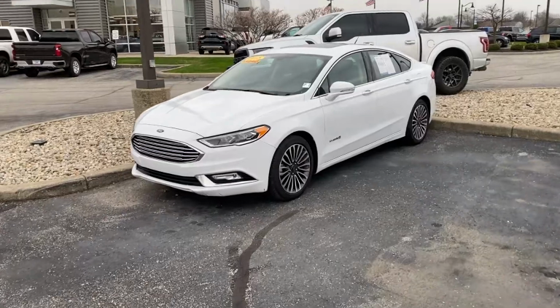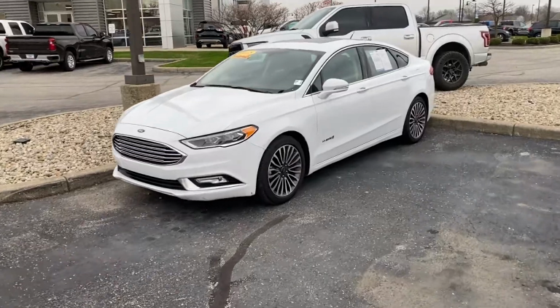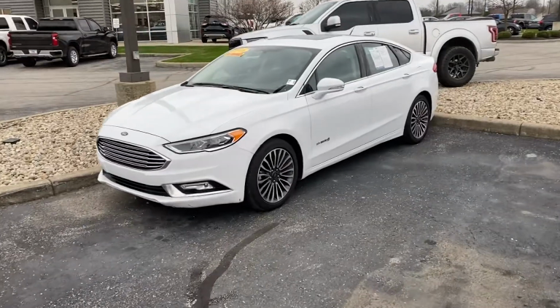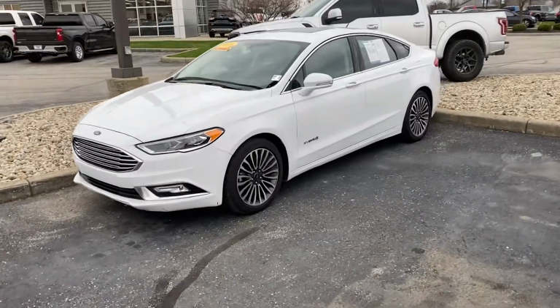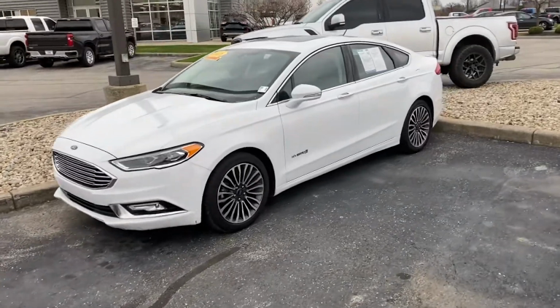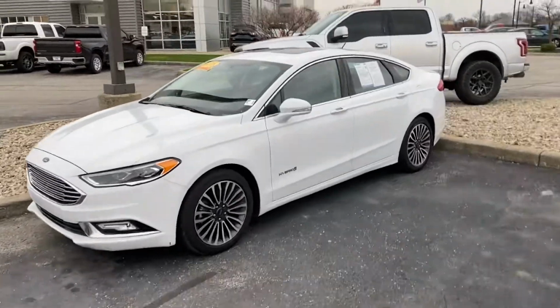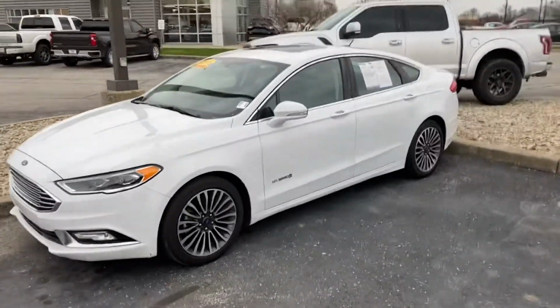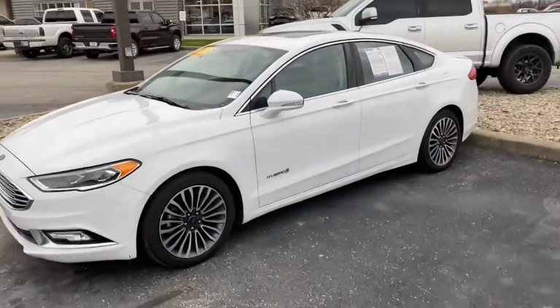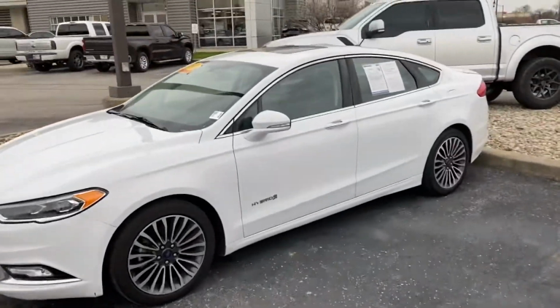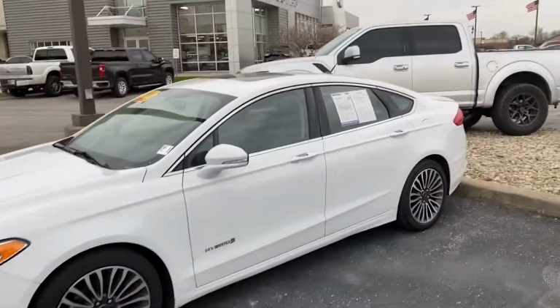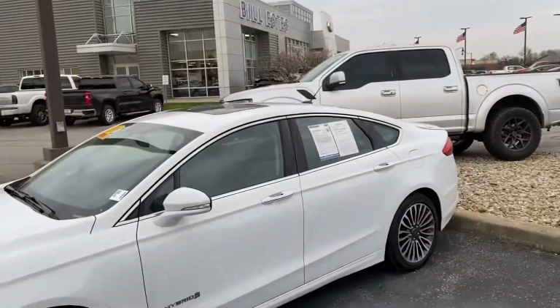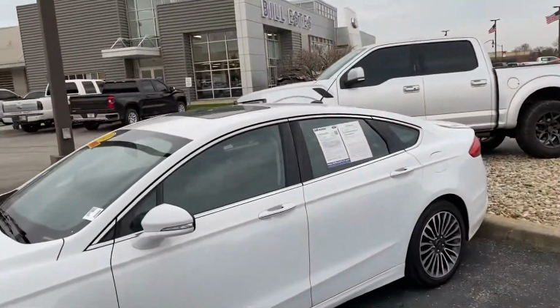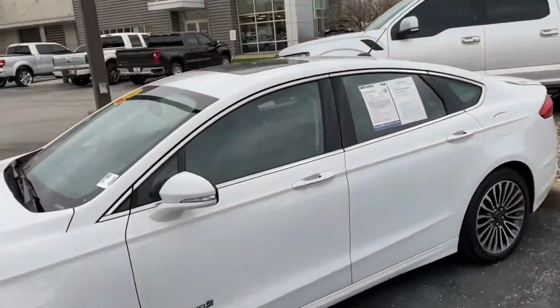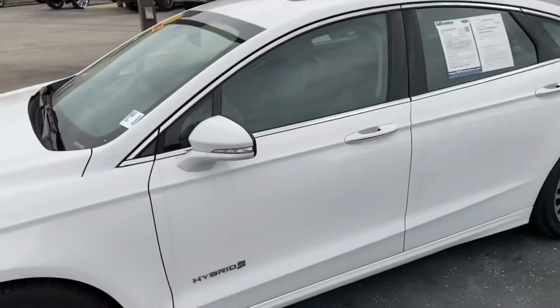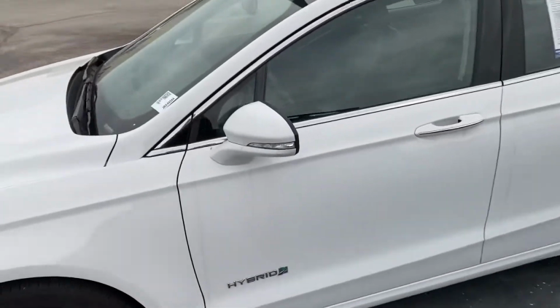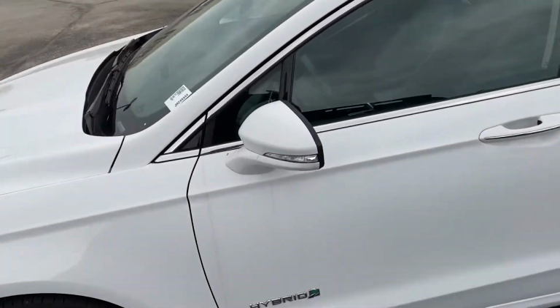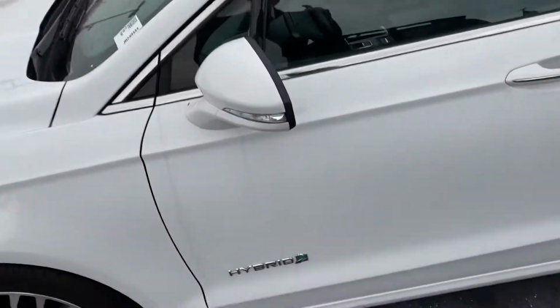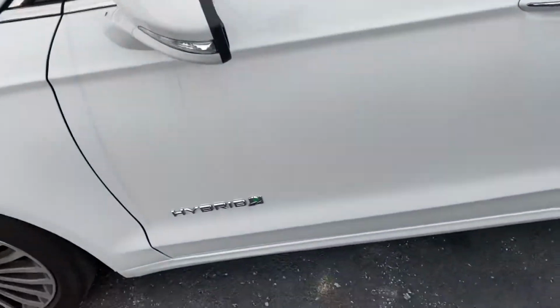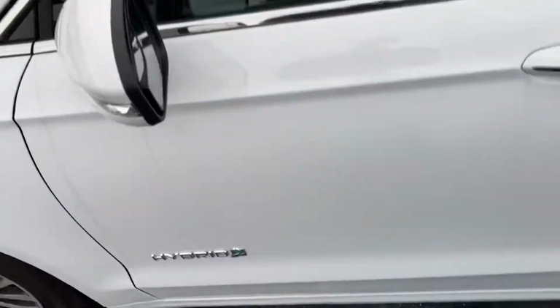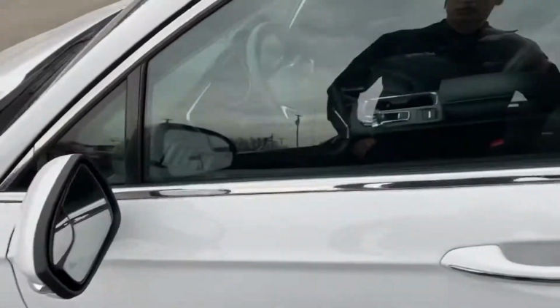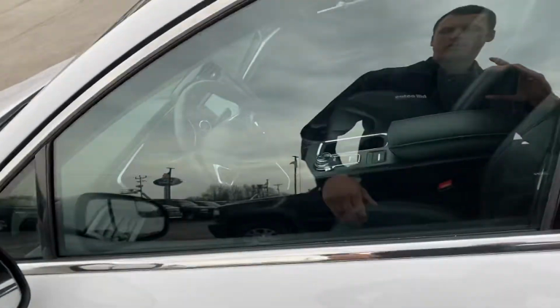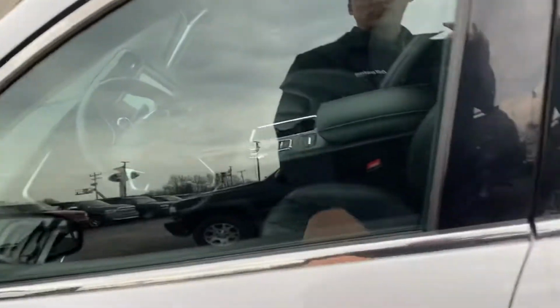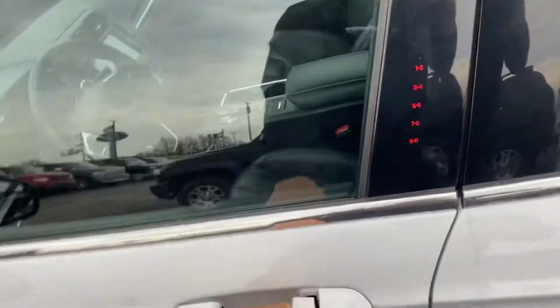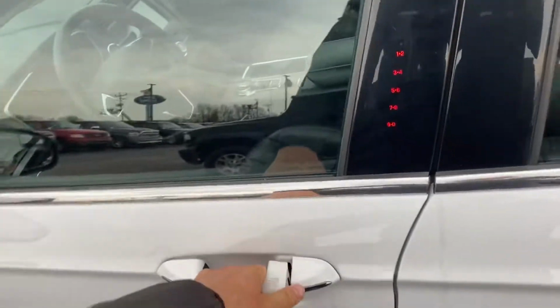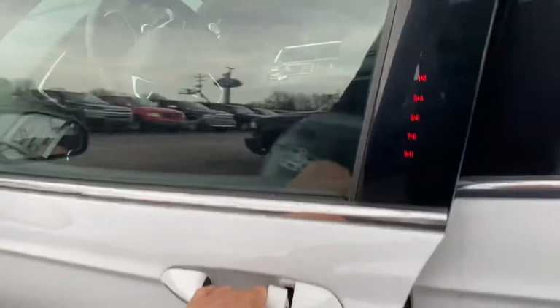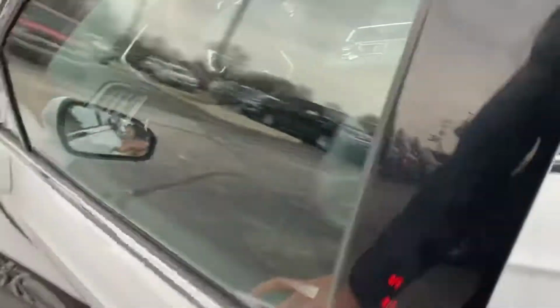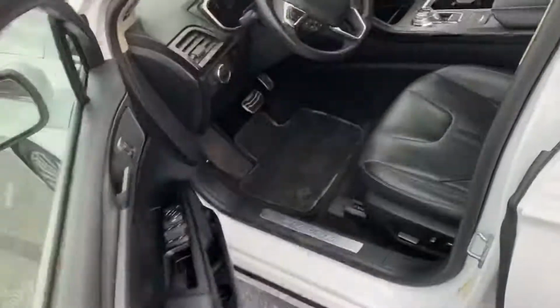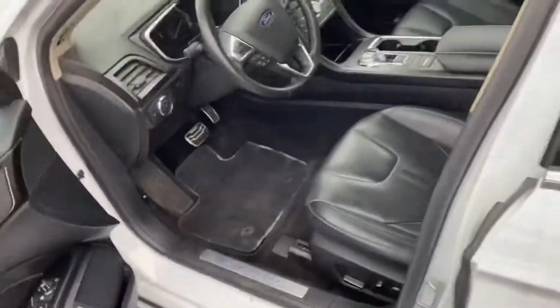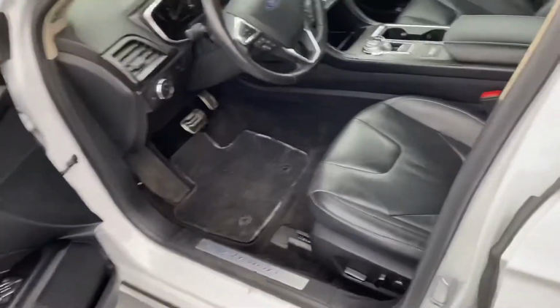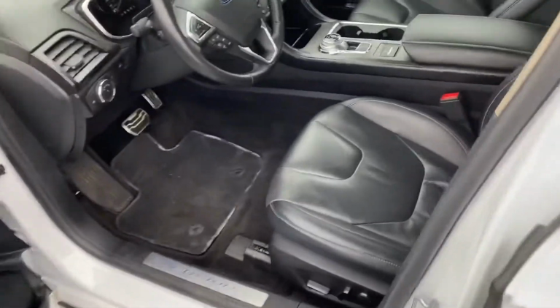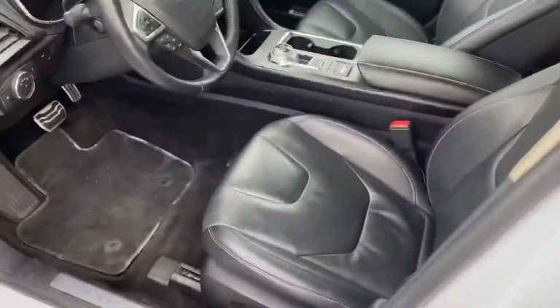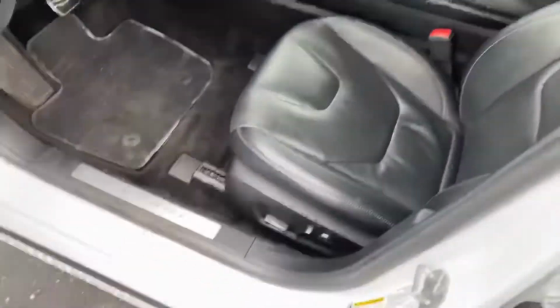Hi, hello and good morning. My name is Mitchell Dotson over here at Bill Estes Ford in beautiful Brownsburg. I wanted to take a couple of minutes to show you this really dirty Fusion. Although it is dirty, it will clean up very nice.